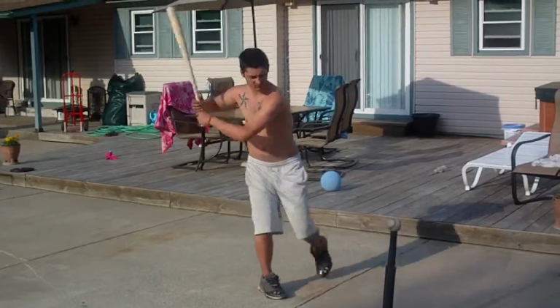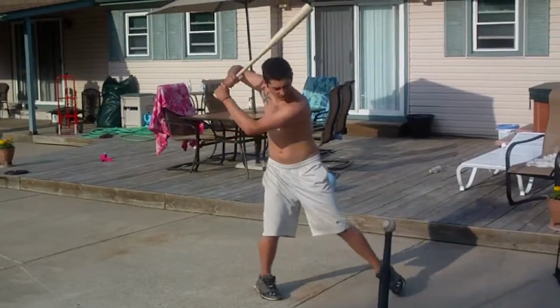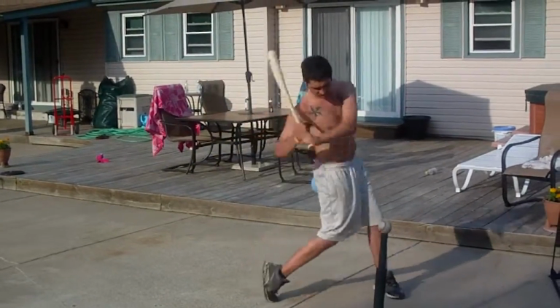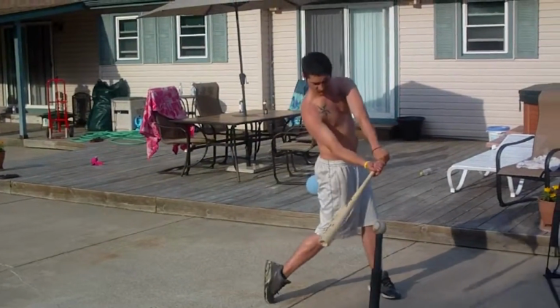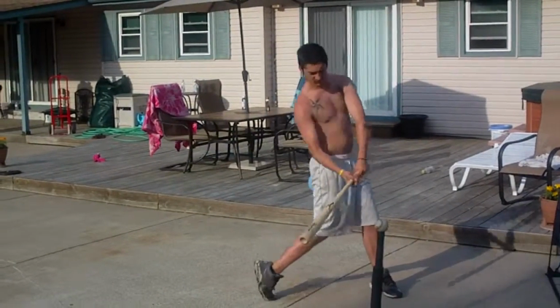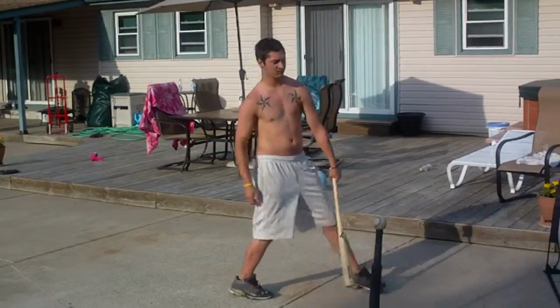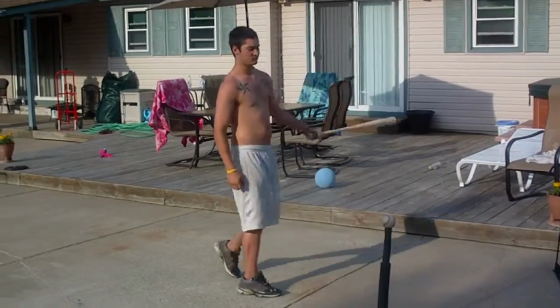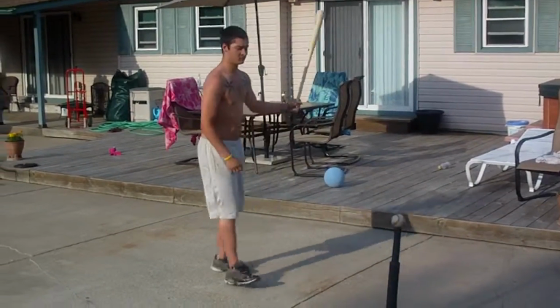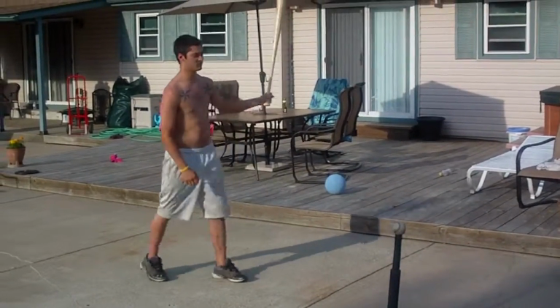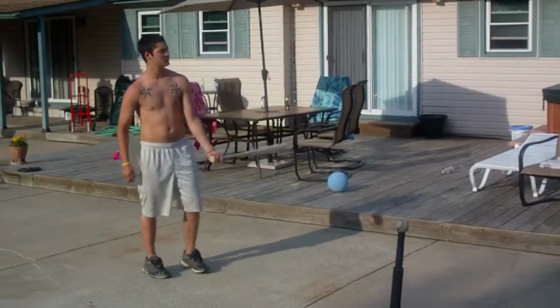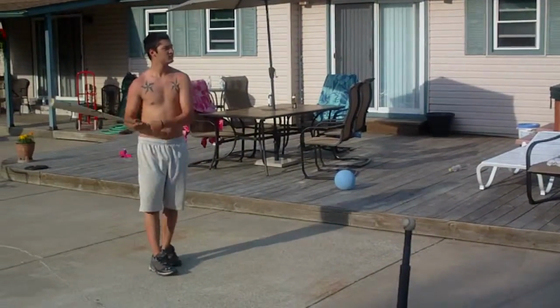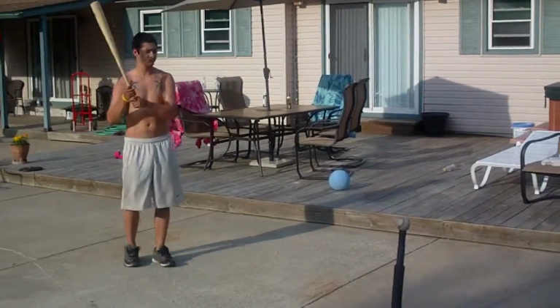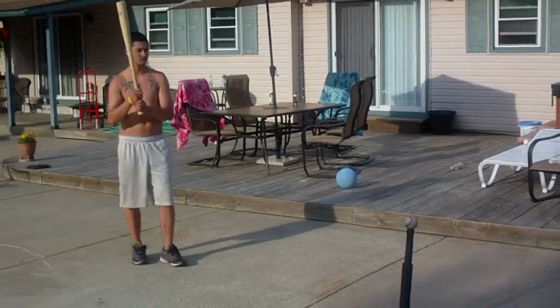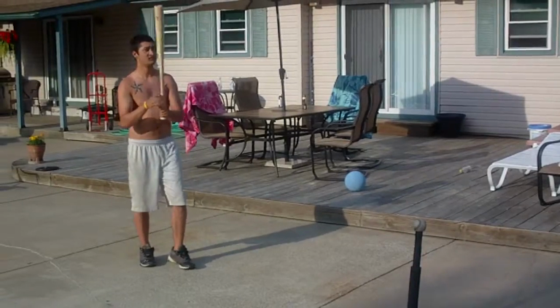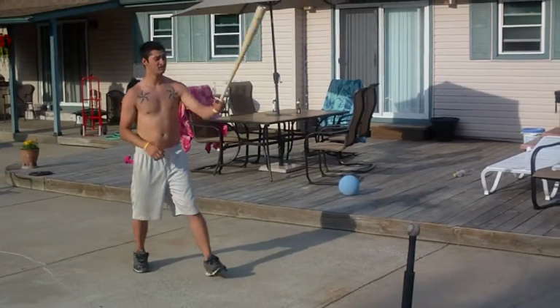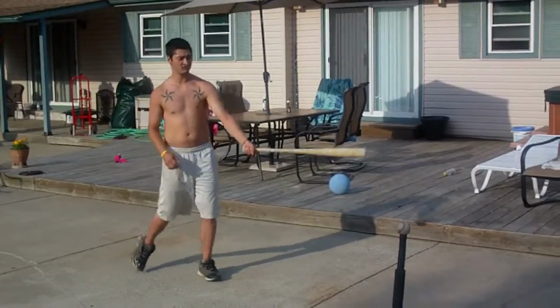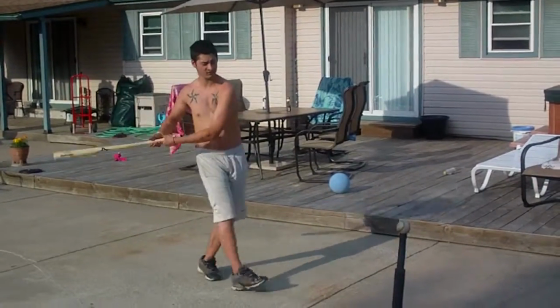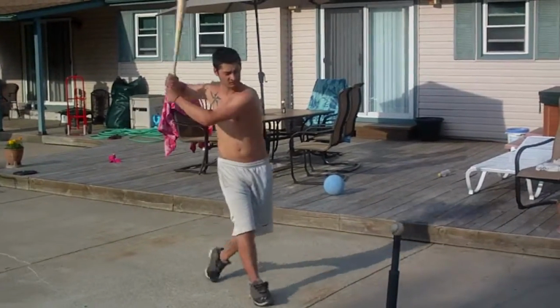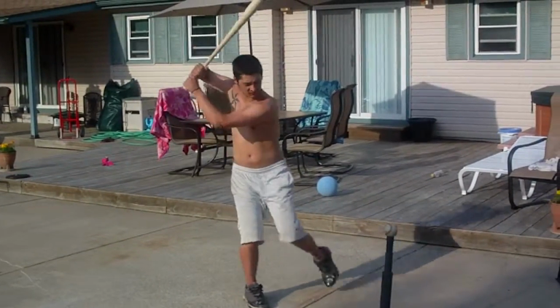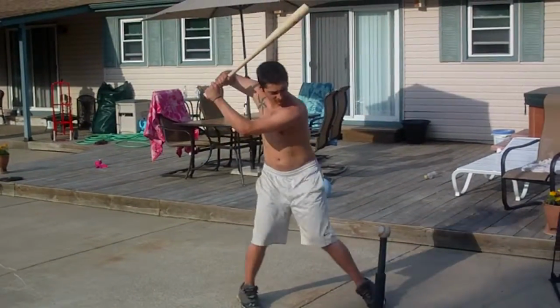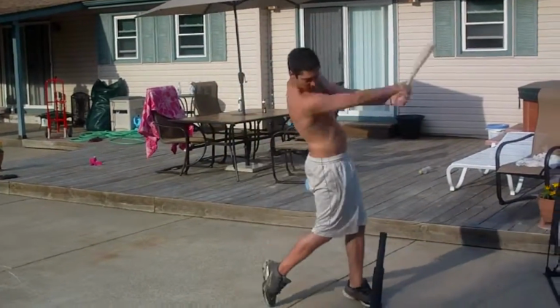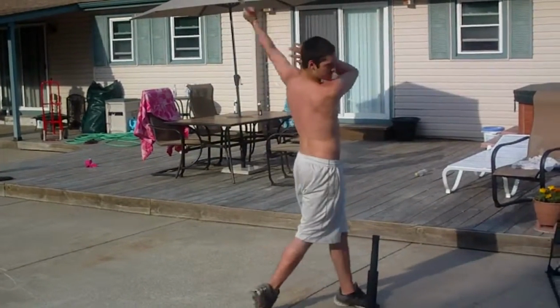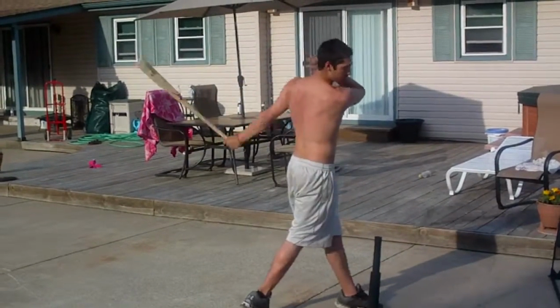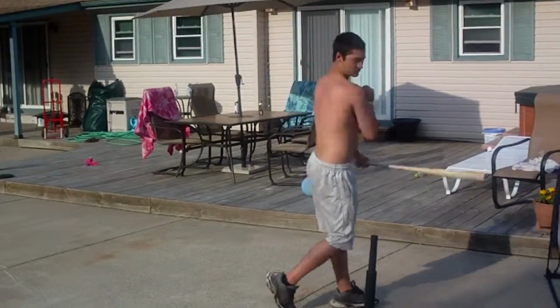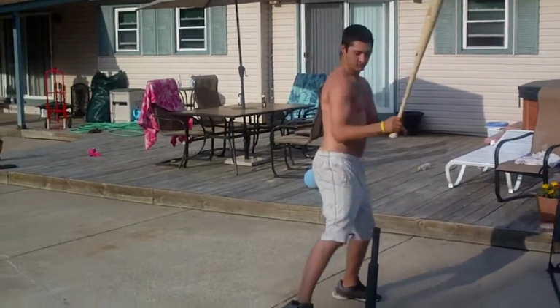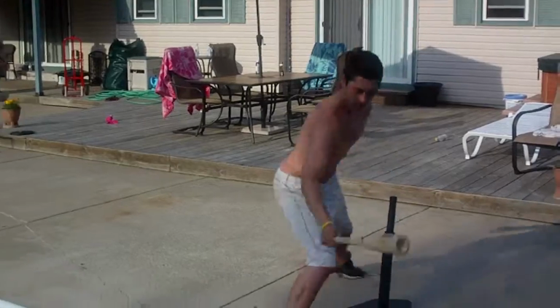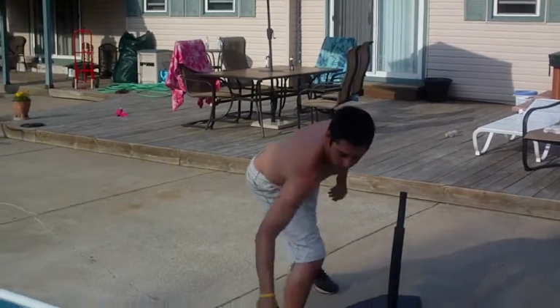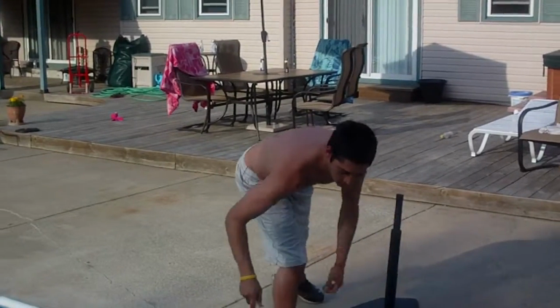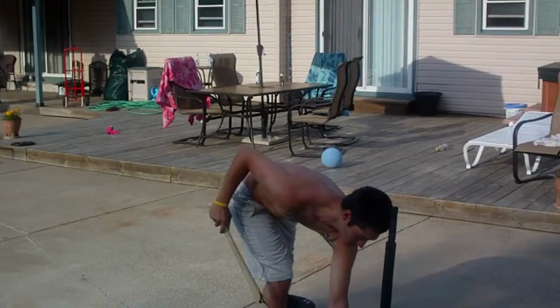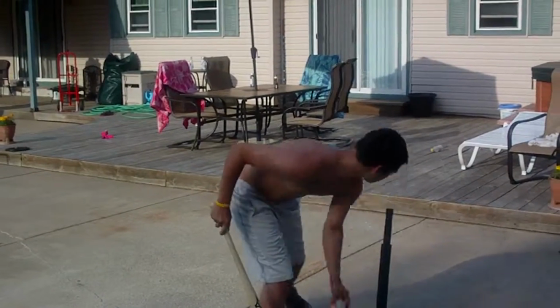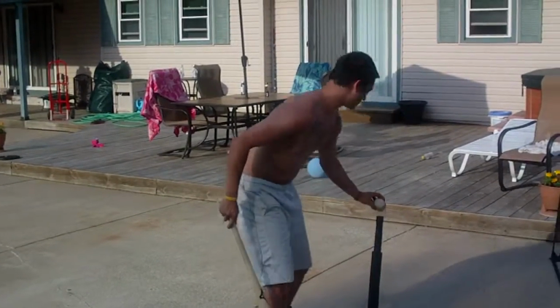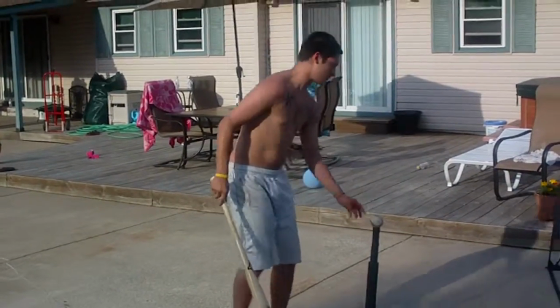He's going to walk up as if he's in the batter's box. He's going to naturally load because what happens is when he swings that bat back and grabs it with his other hand, he naturally loads. So he's going to naturally load the bat.